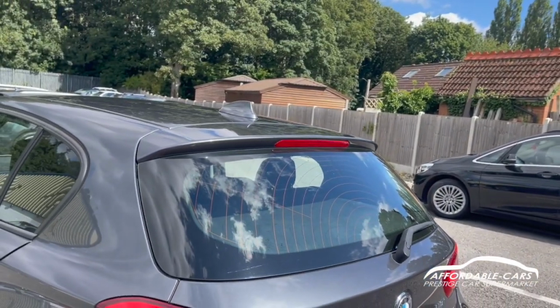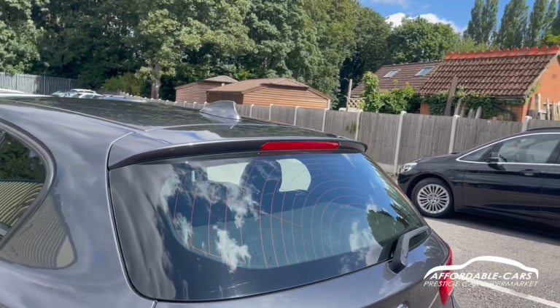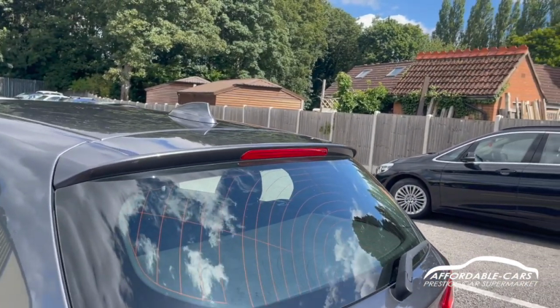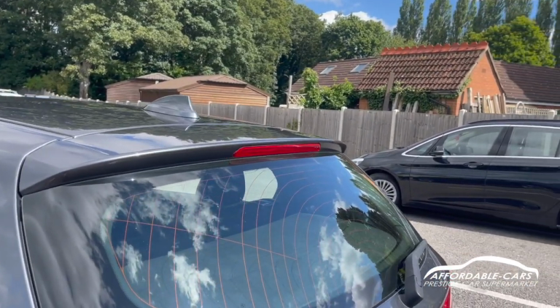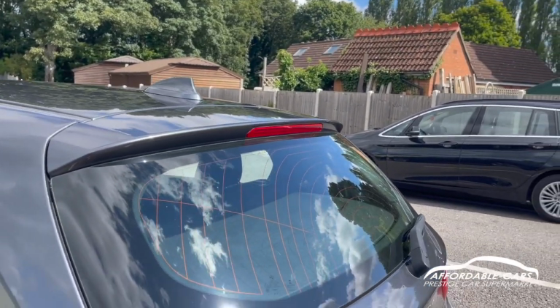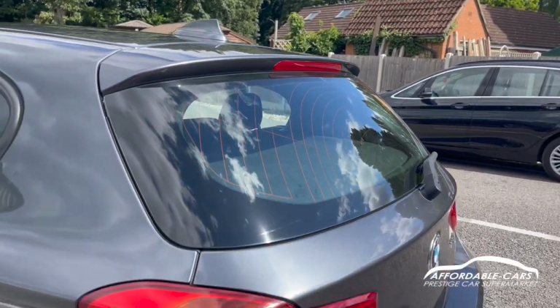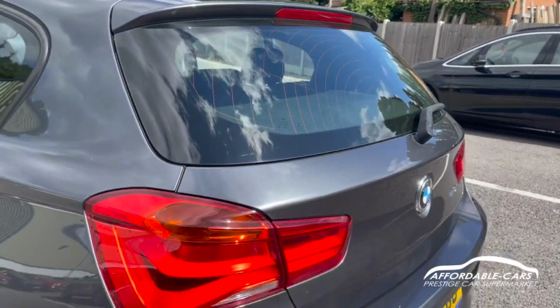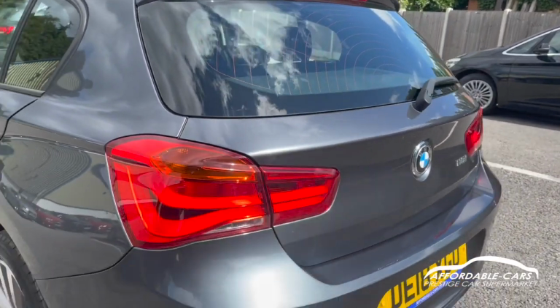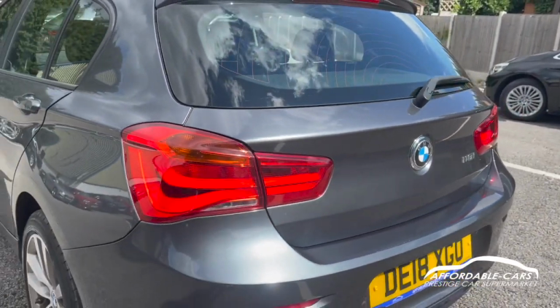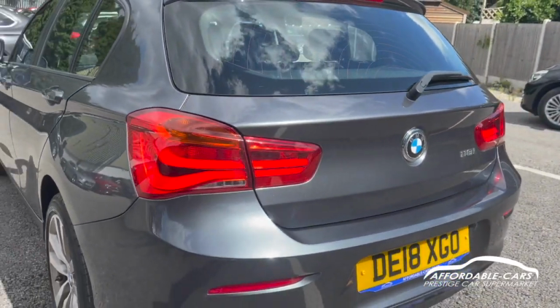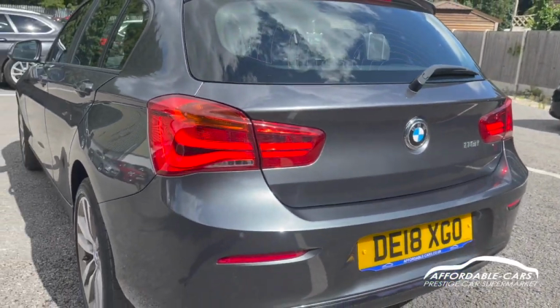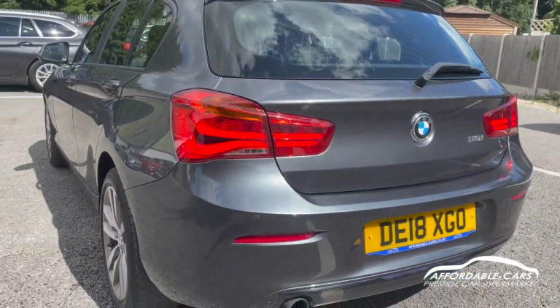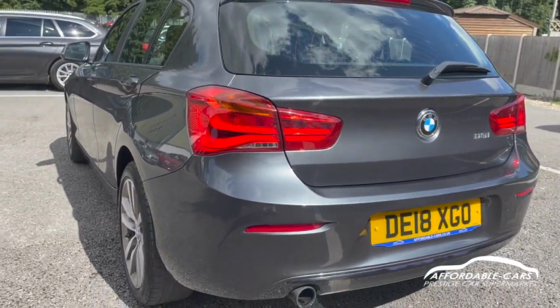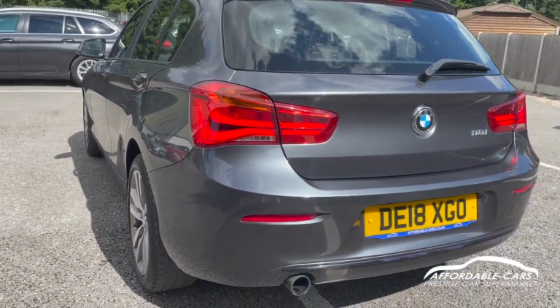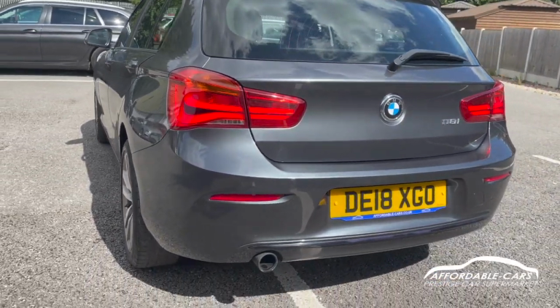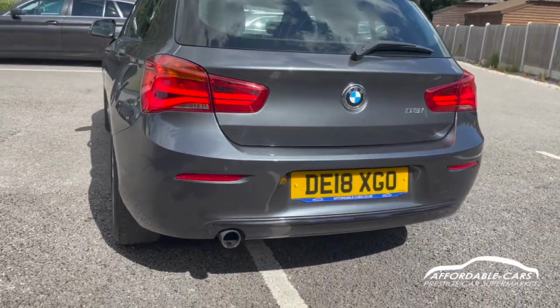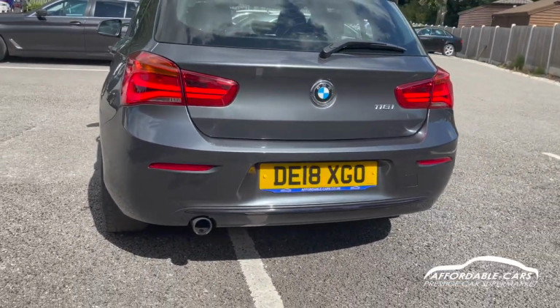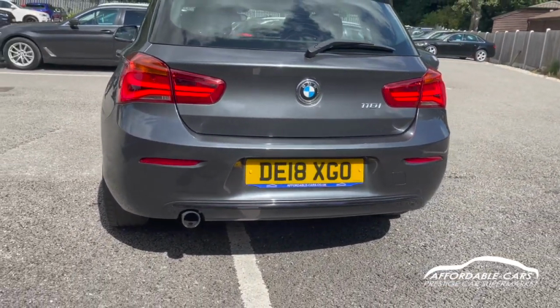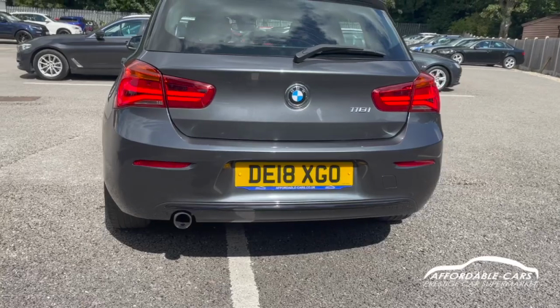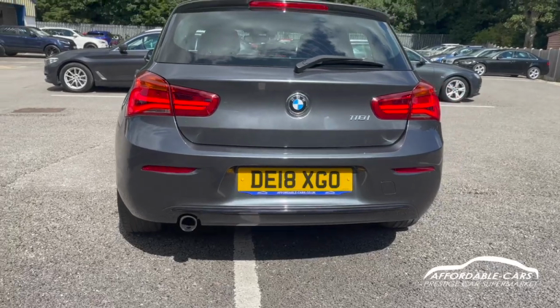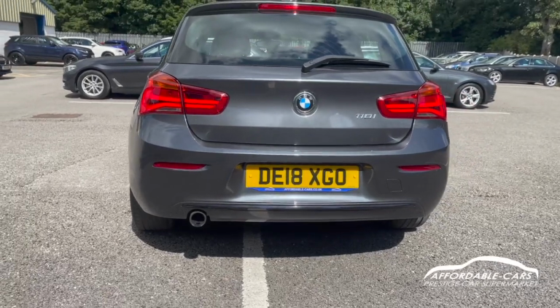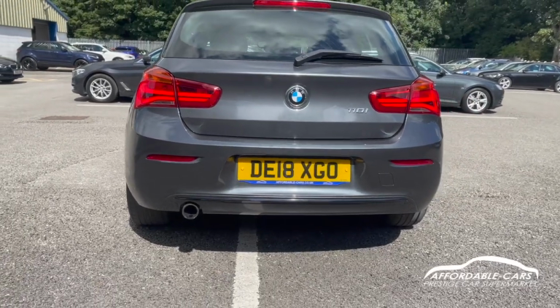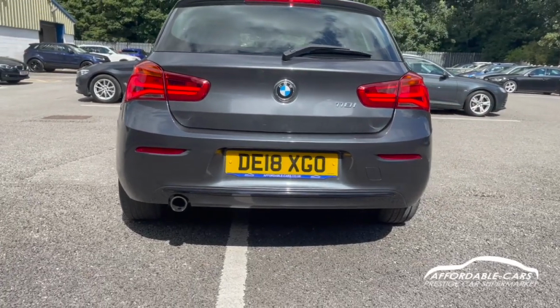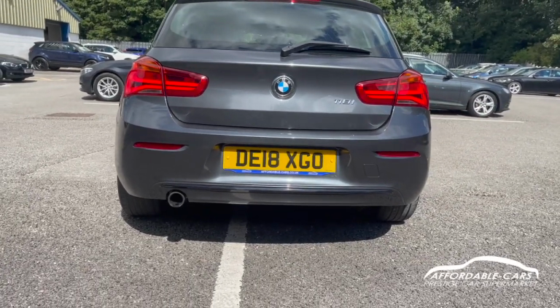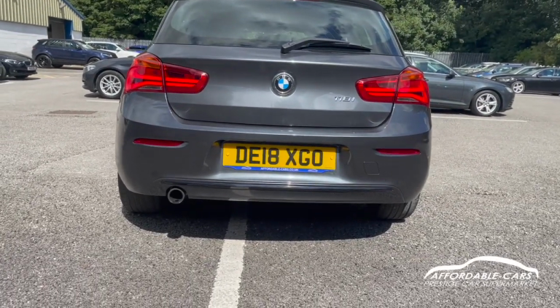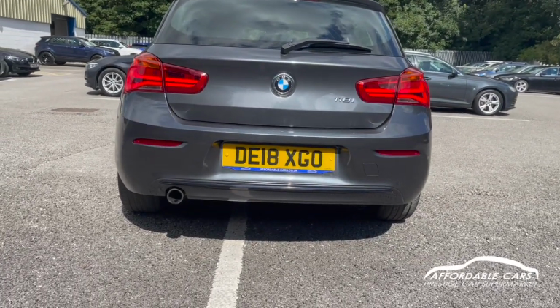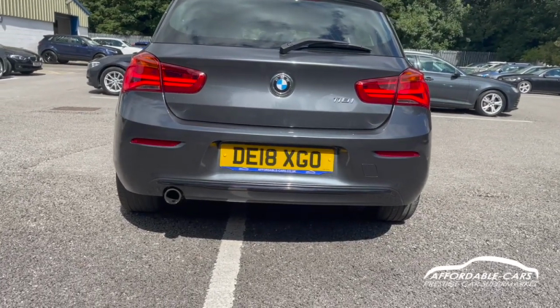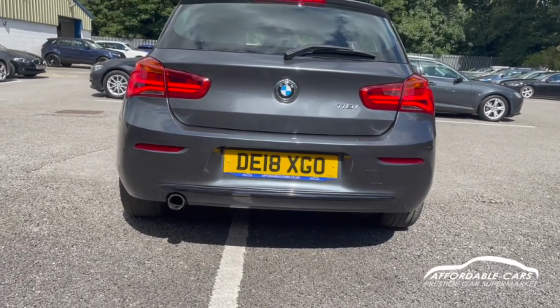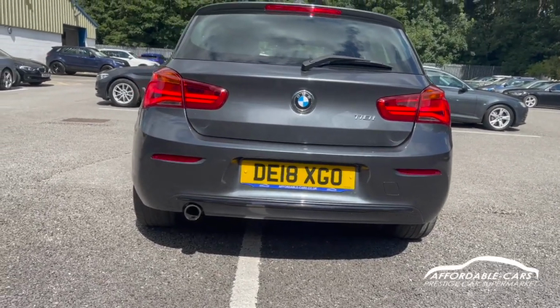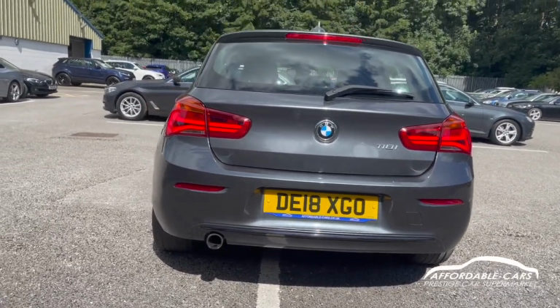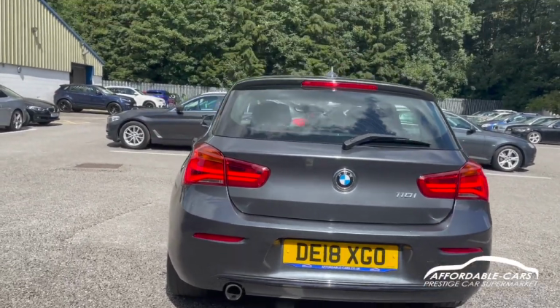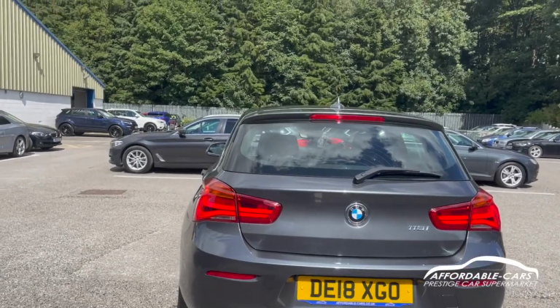You've also got your brake light on there with the really nice rear tail lights which are very bright and powerful. We also have the matching coloured bumper to the body colour, so the diffuser is the same colour as the body. You've also got your single exhaust tip there too.